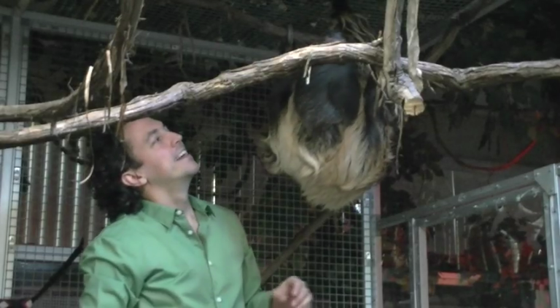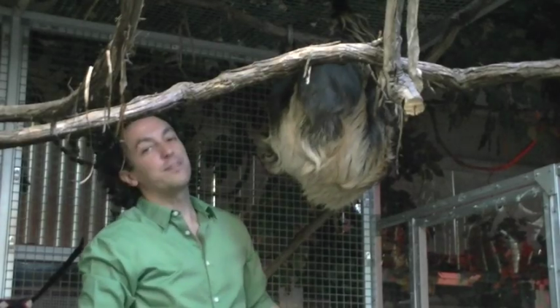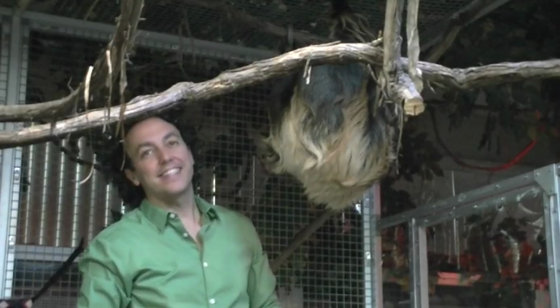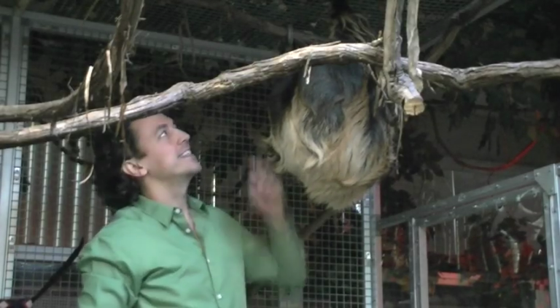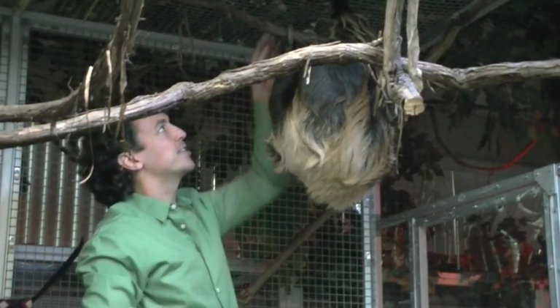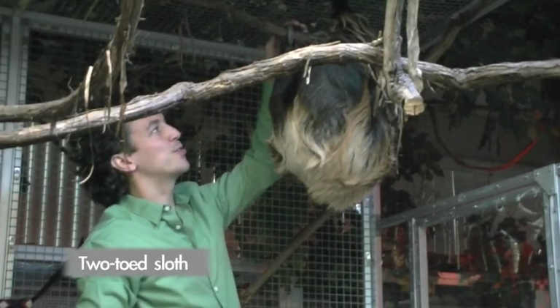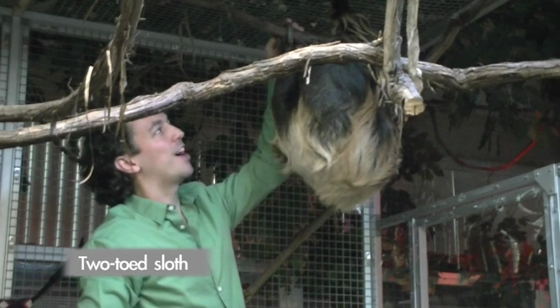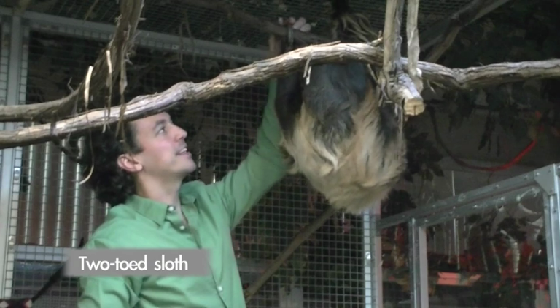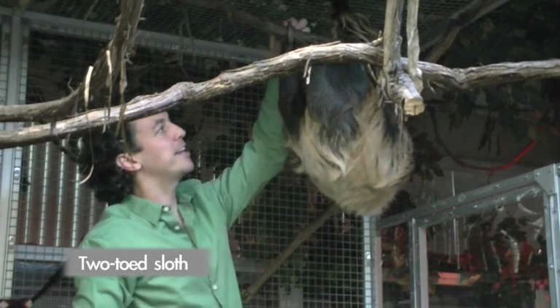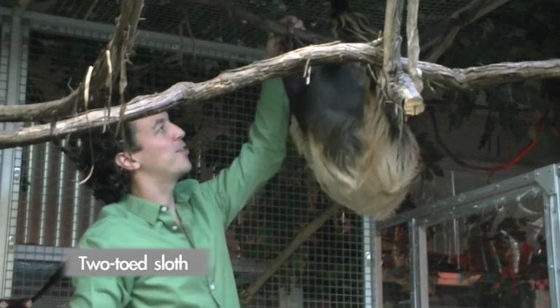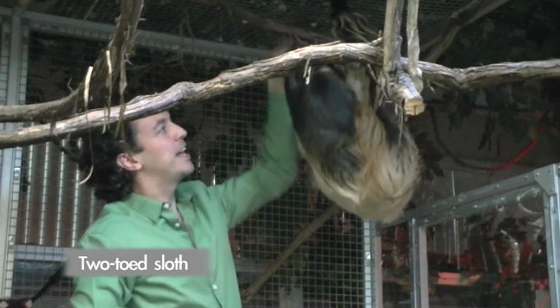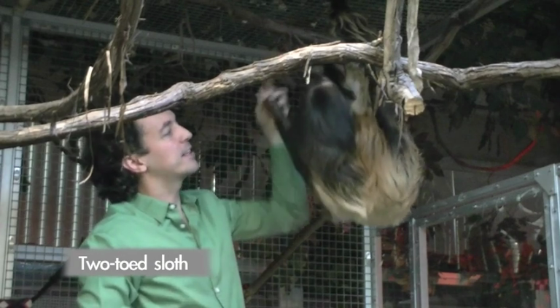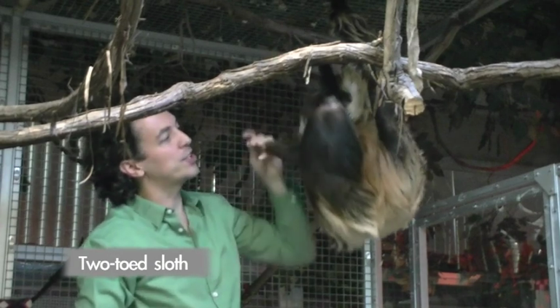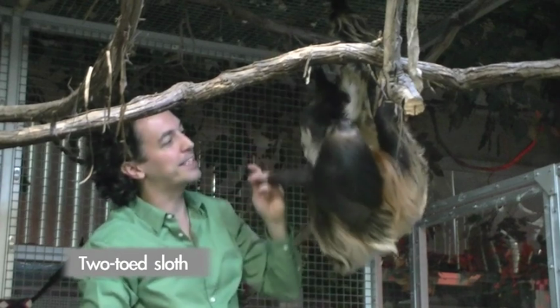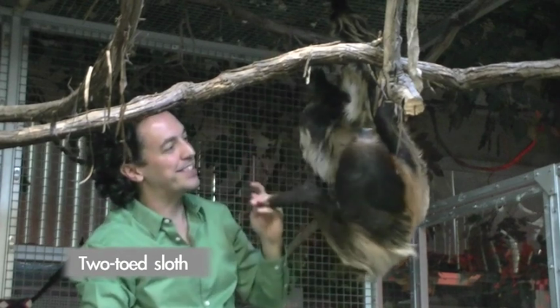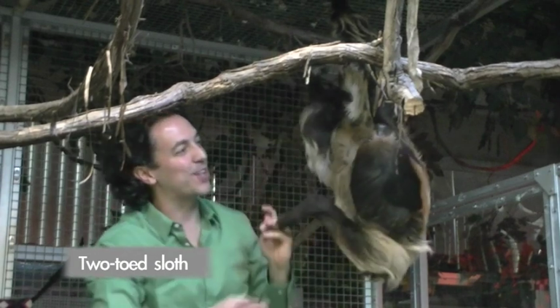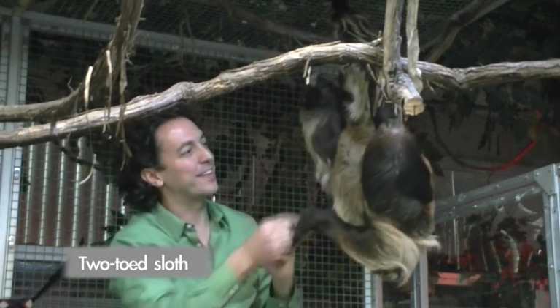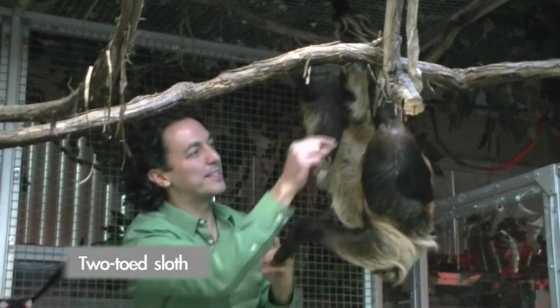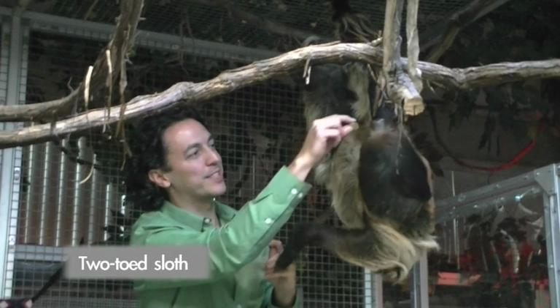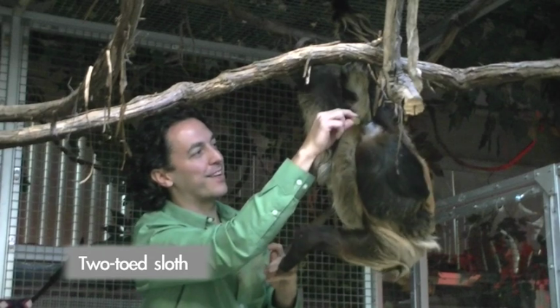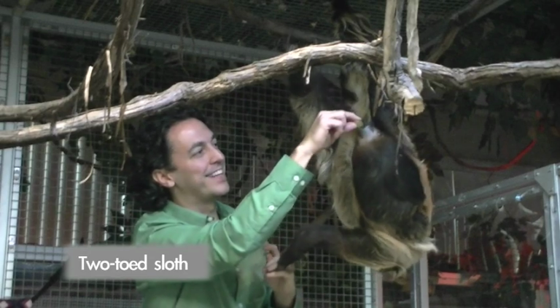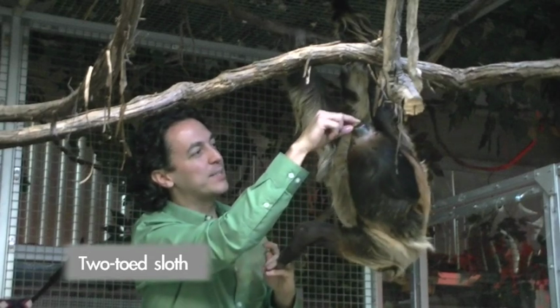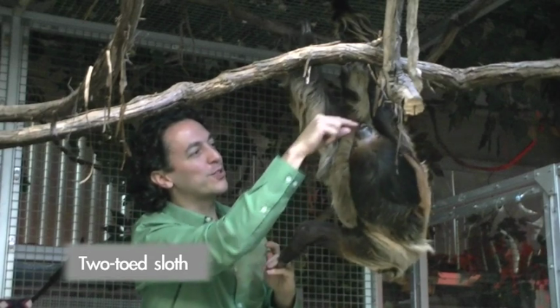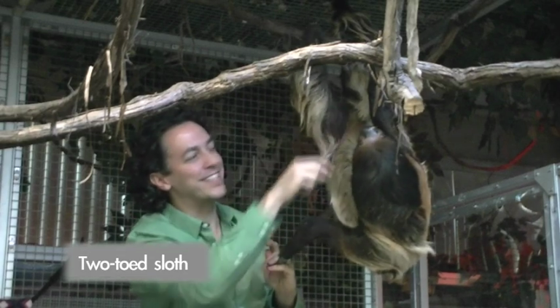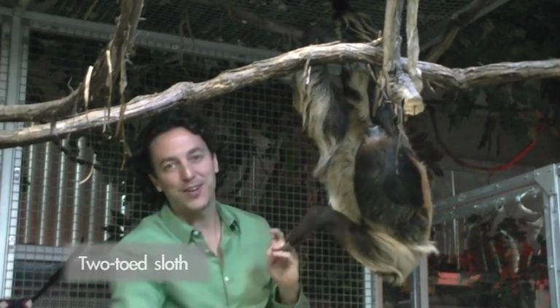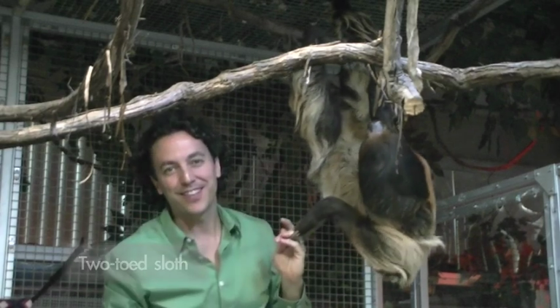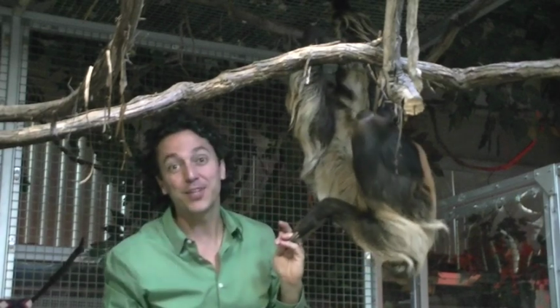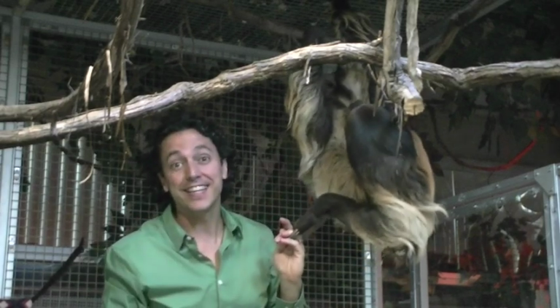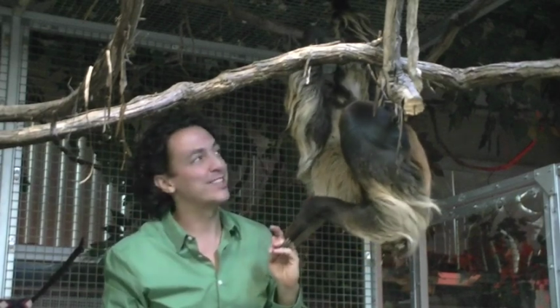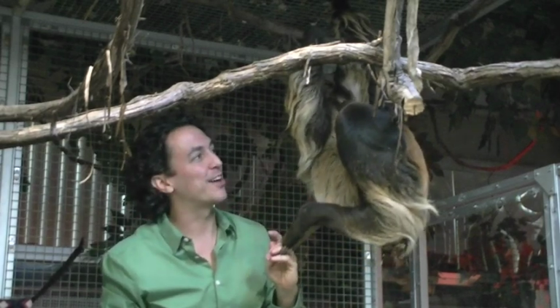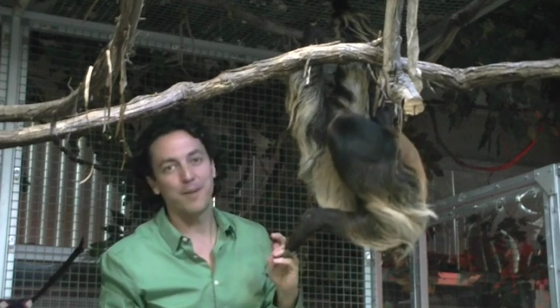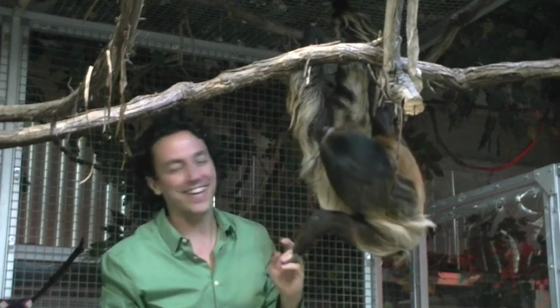This is Molasses. He's a two-toed sloth, about 10 years old. He's the largest of the six species of sloth that live in Central and South America. He's most closely related to the ground sloth, similar to Sid the sloth from Ice Age.